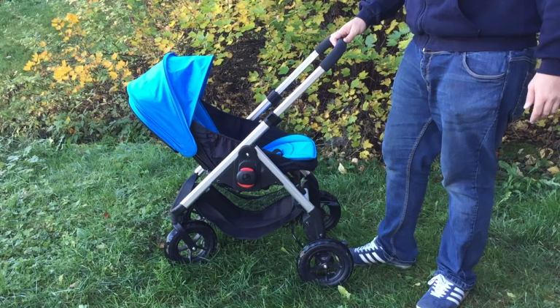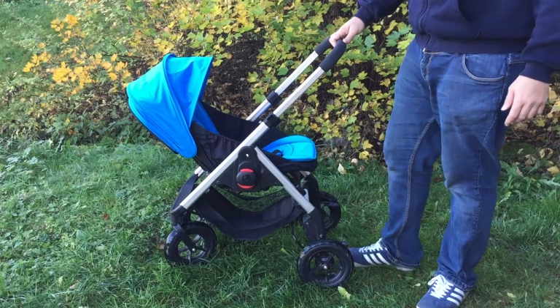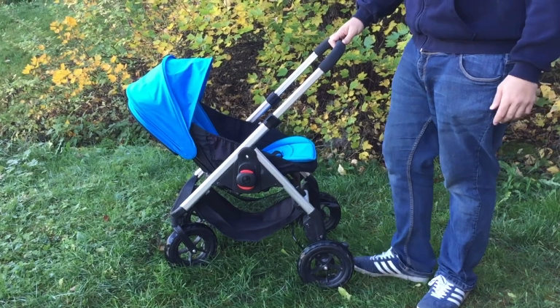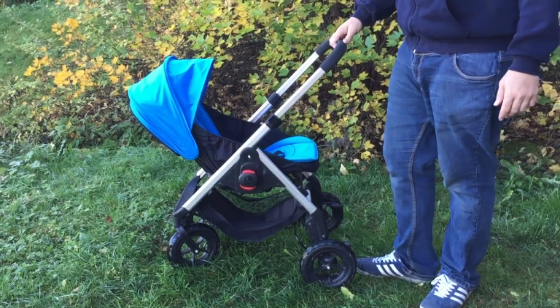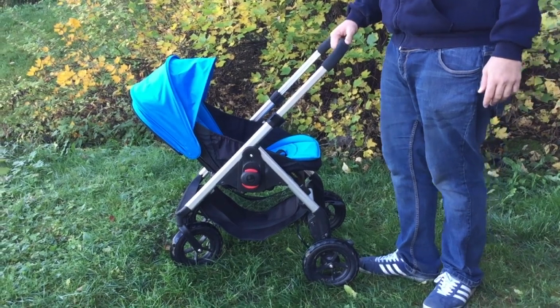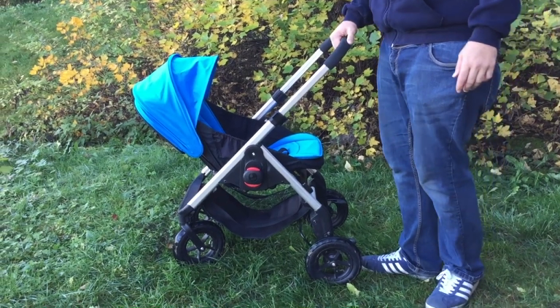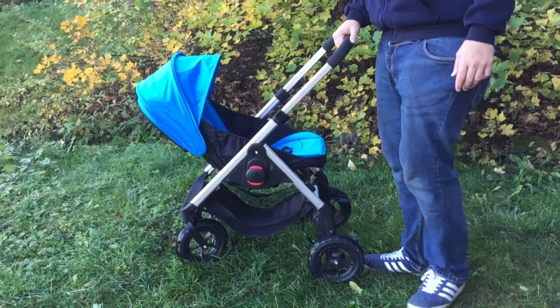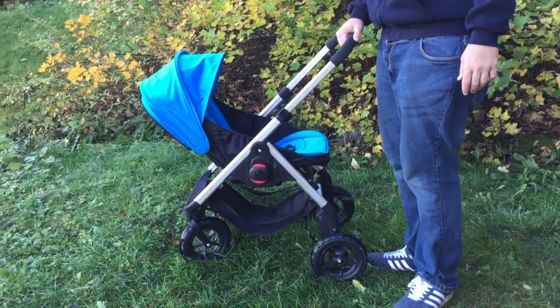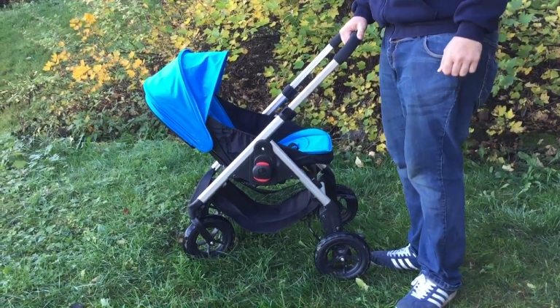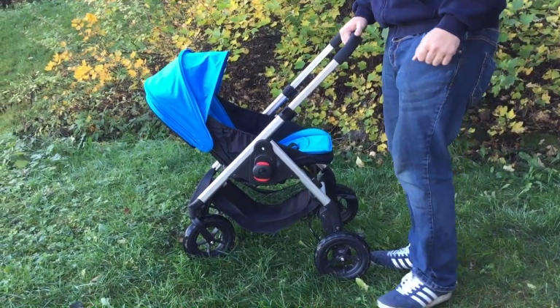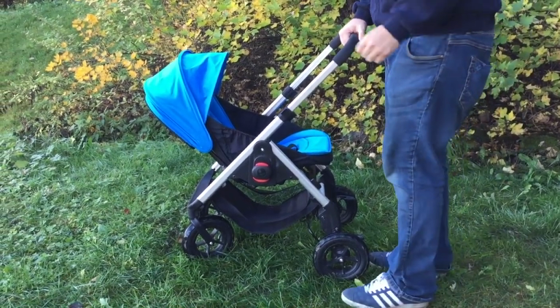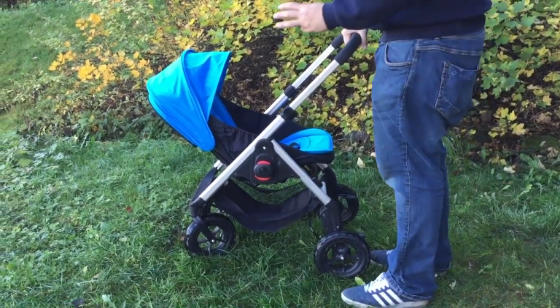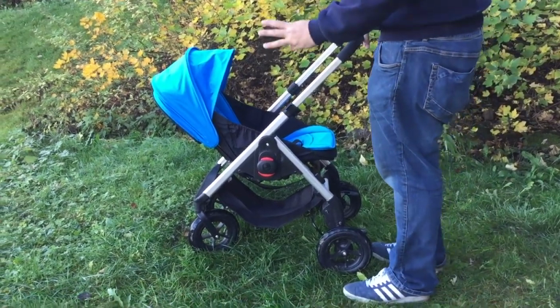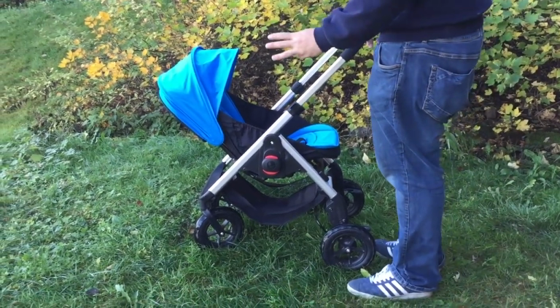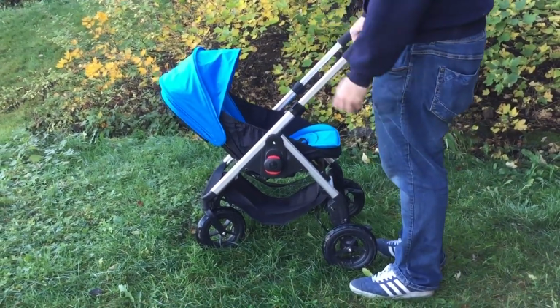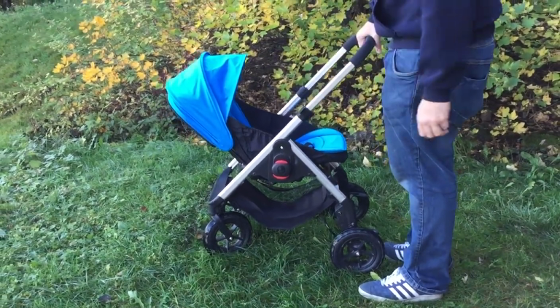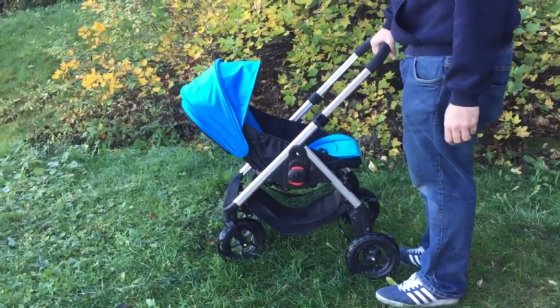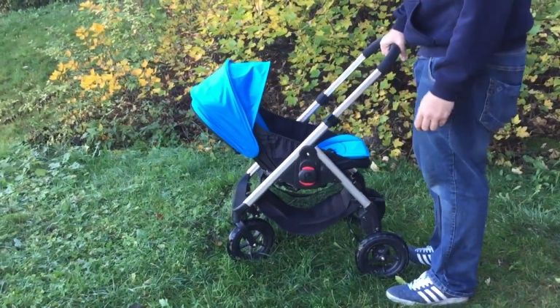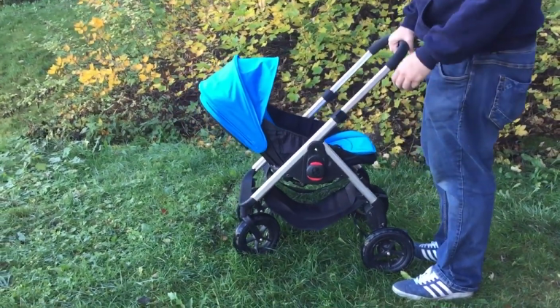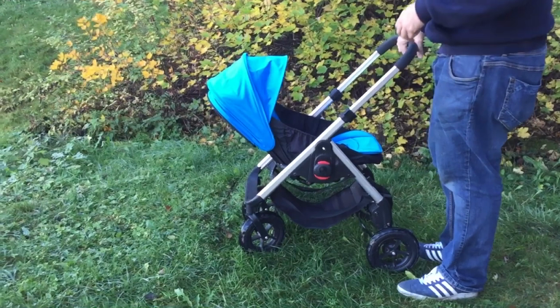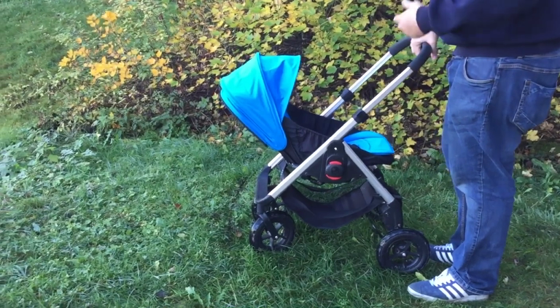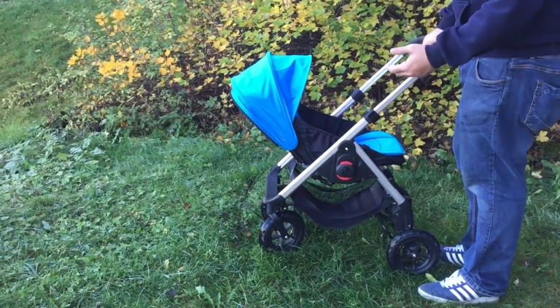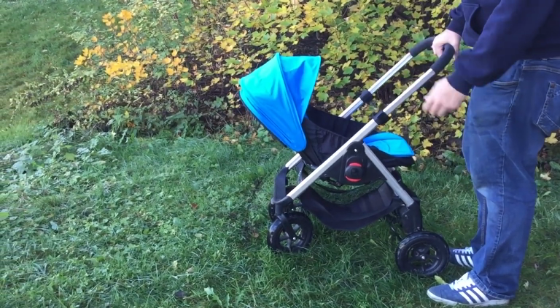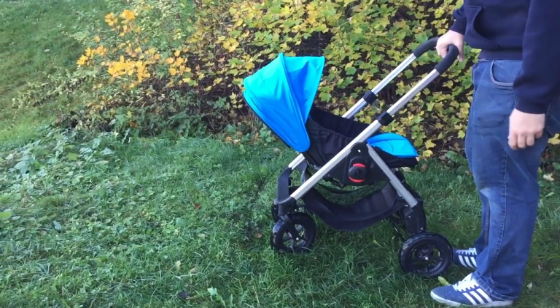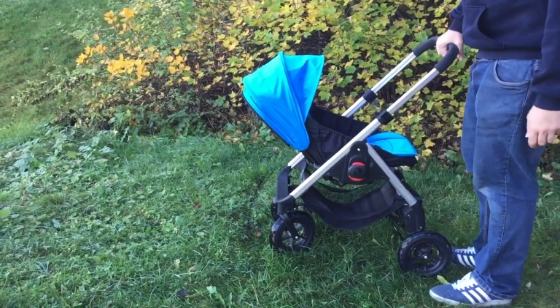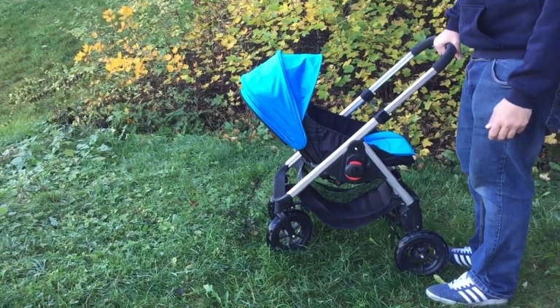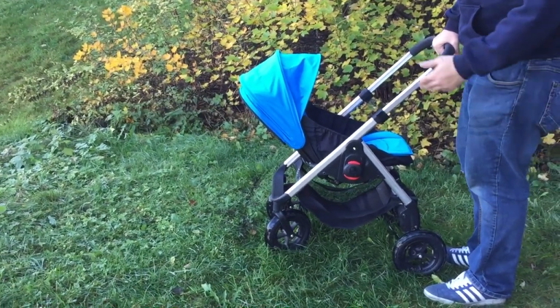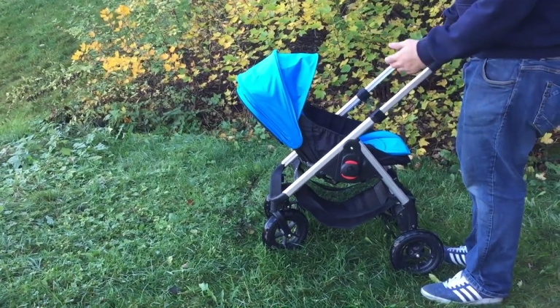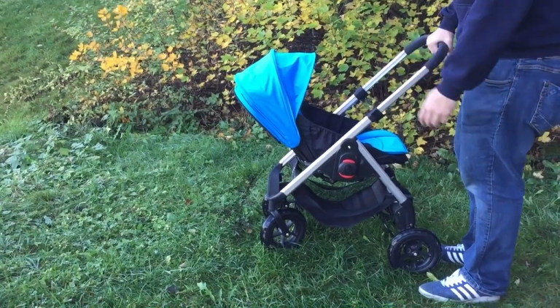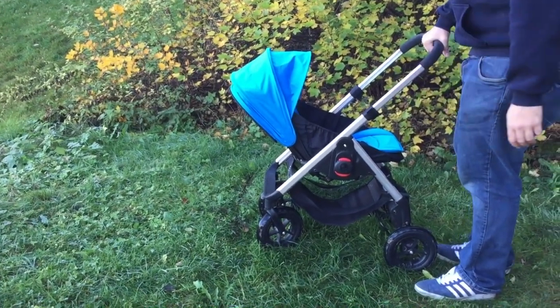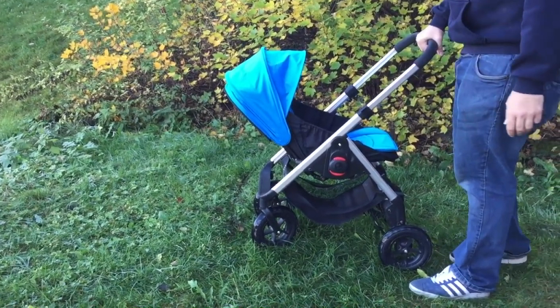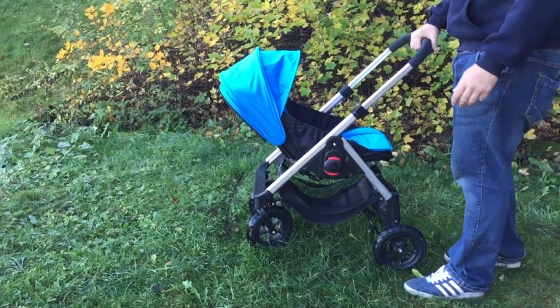This is the Easy Walker June, and today we're going to talk about three things that we dislike about this stroller in general.